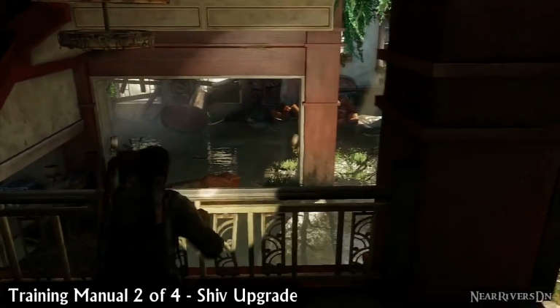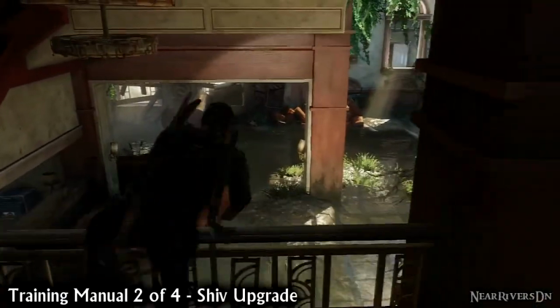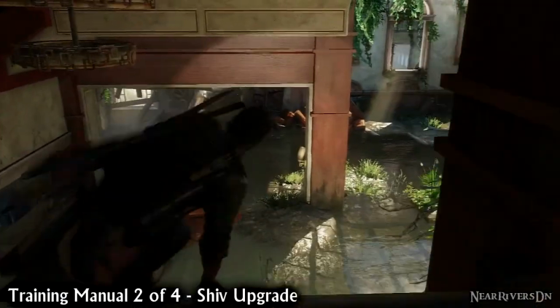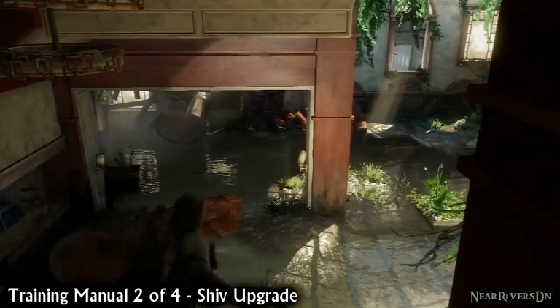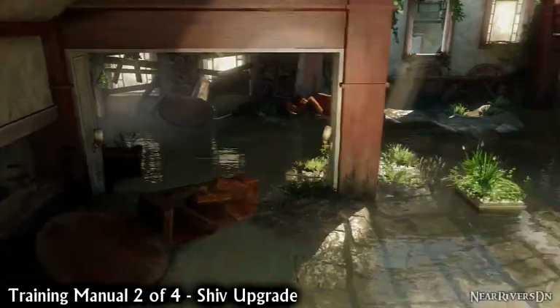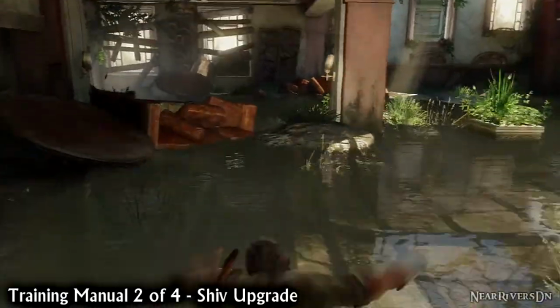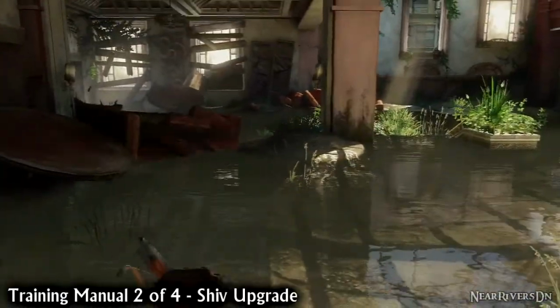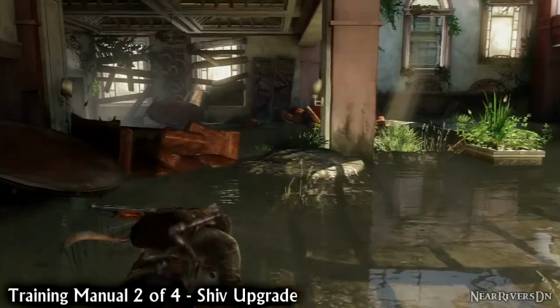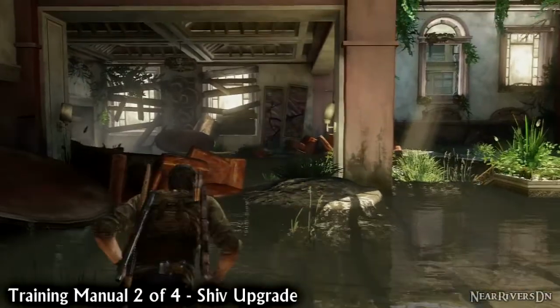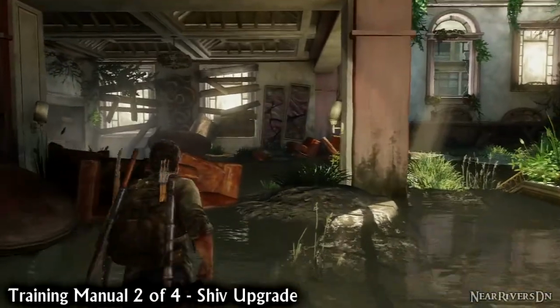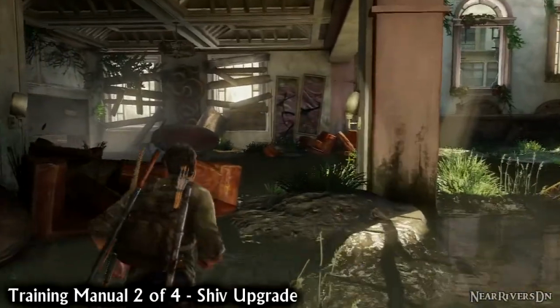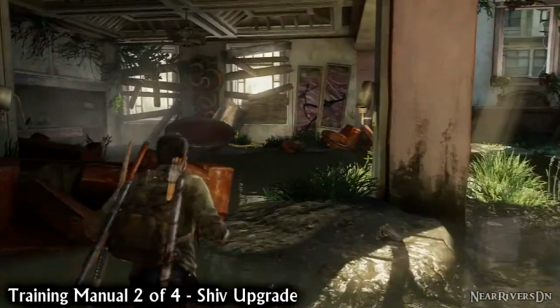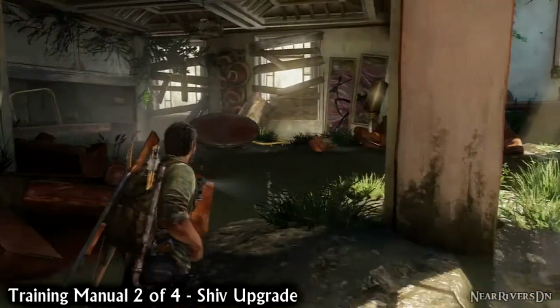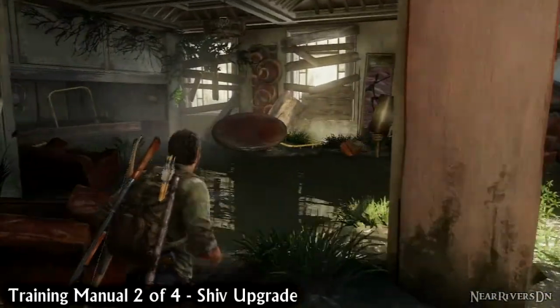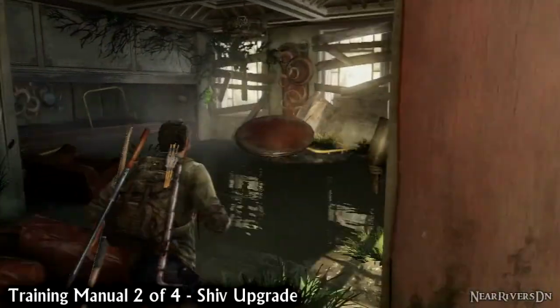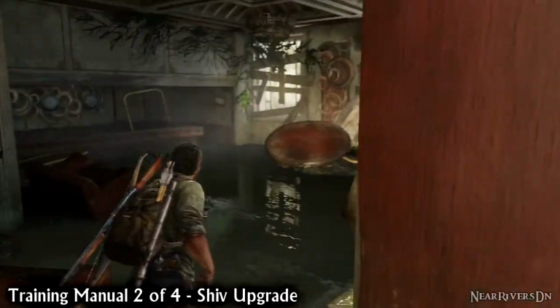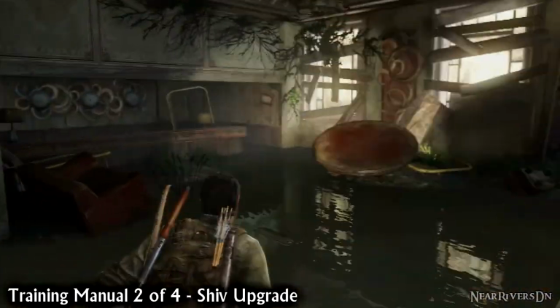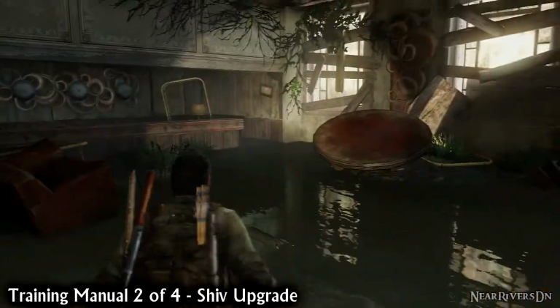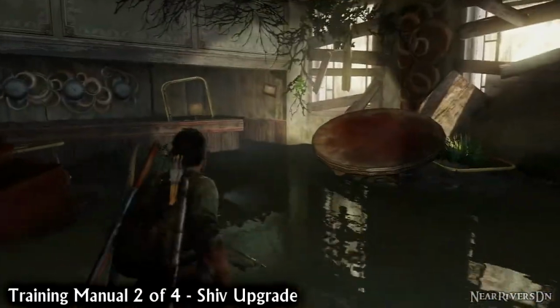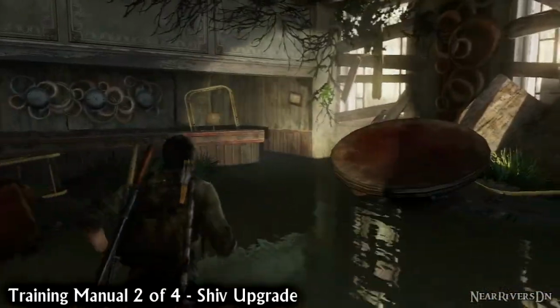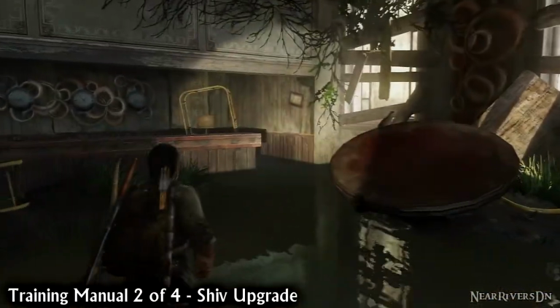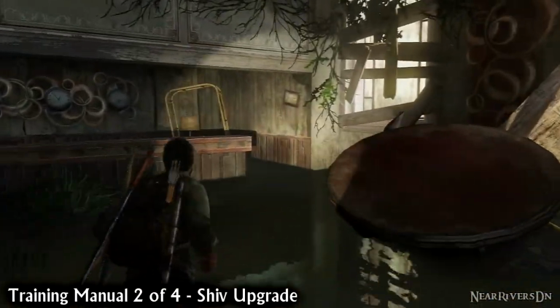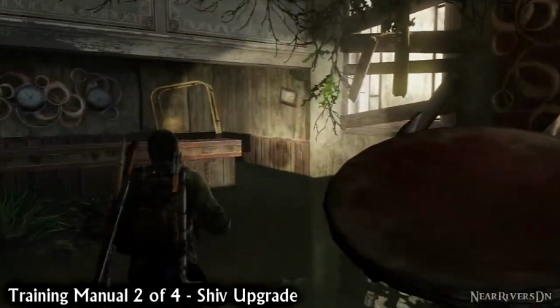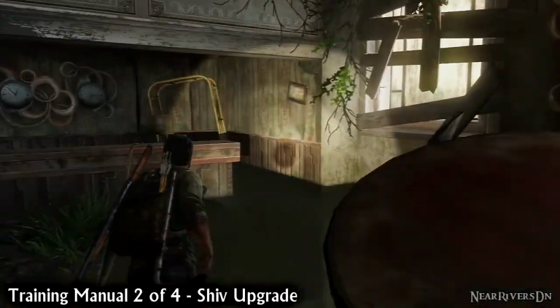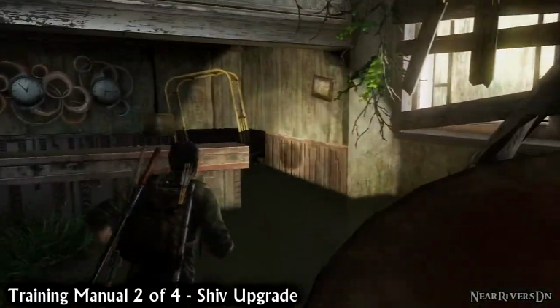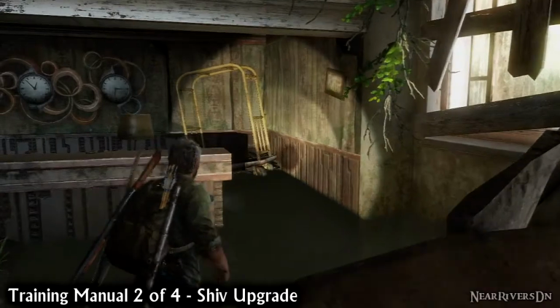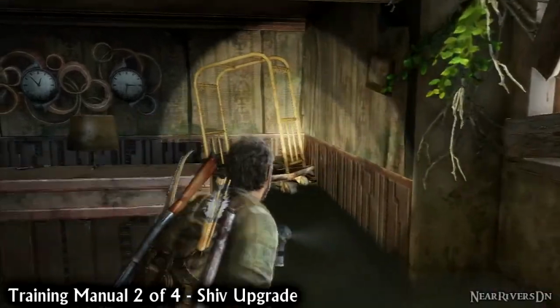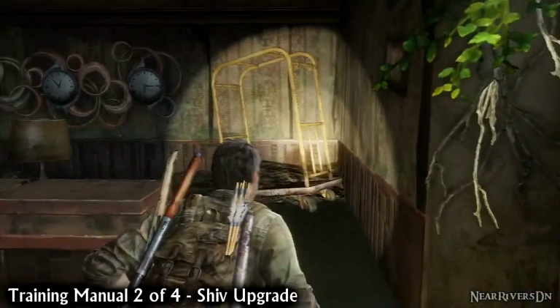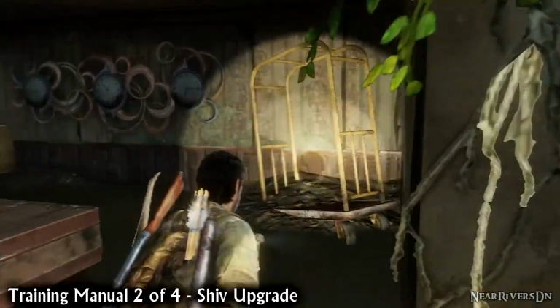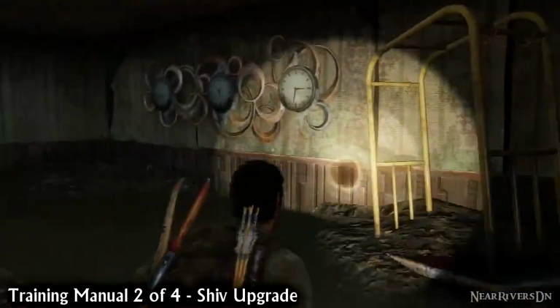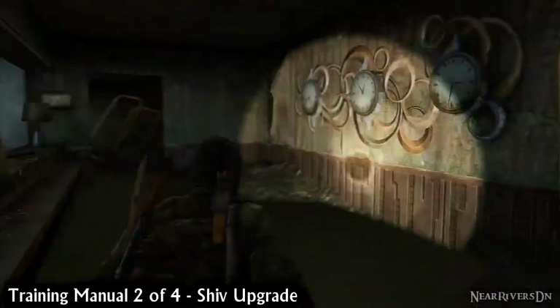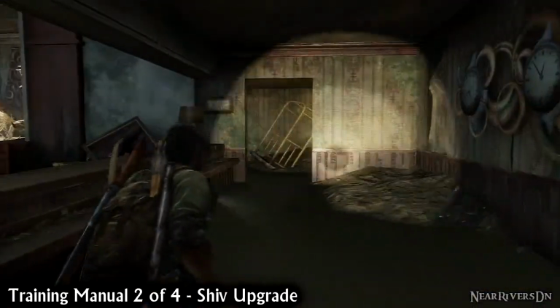With your newfound safe combination, head back downstairs to the ground floor and go behind the reception desk to the safe. Pop it open to find the next training manual.